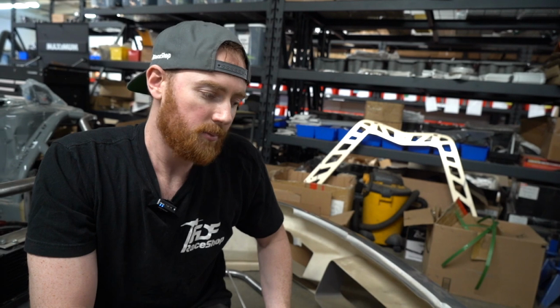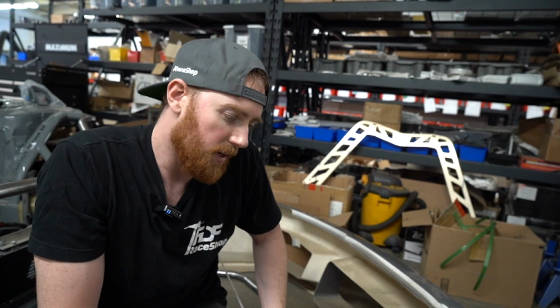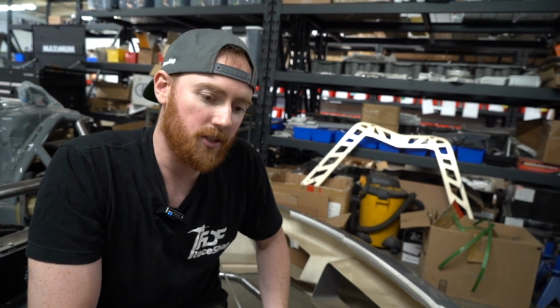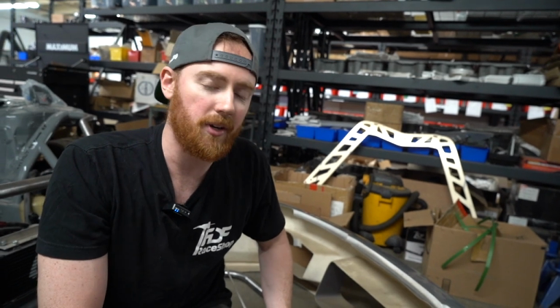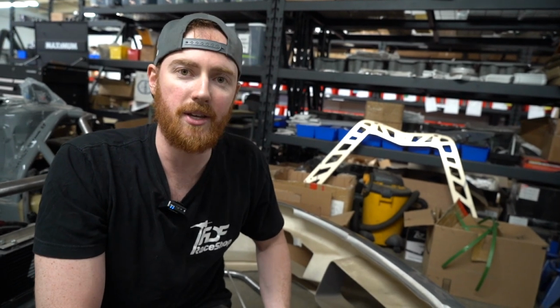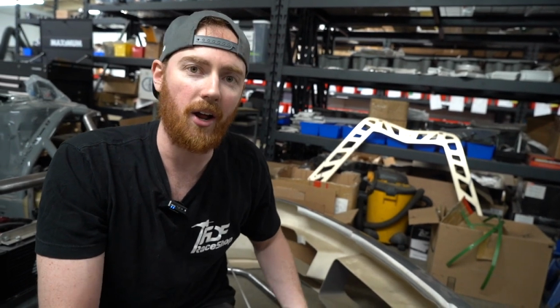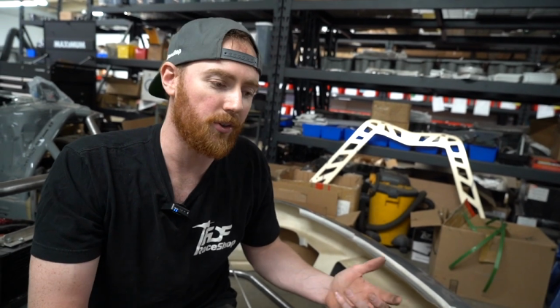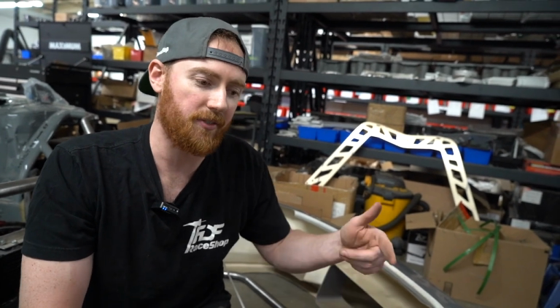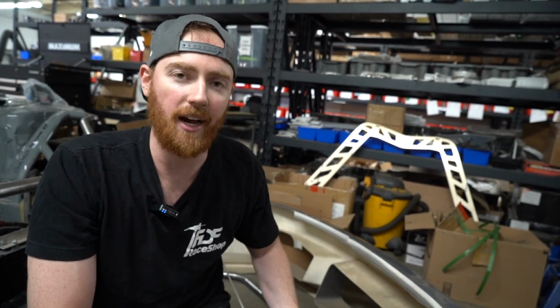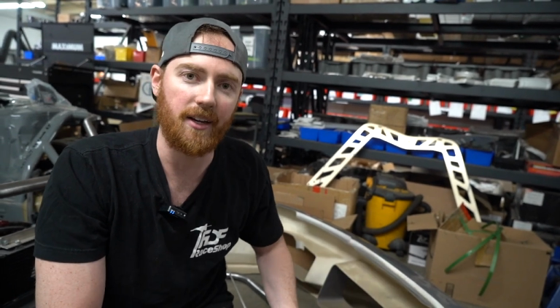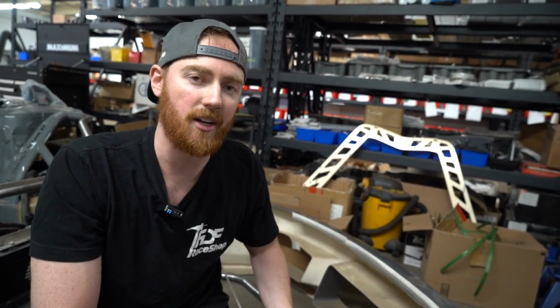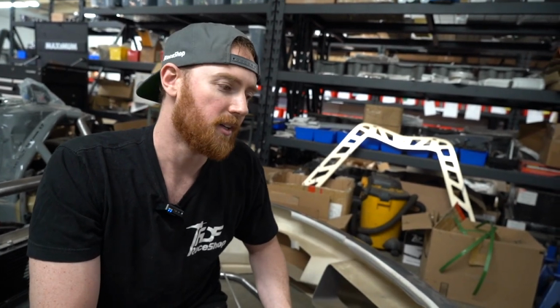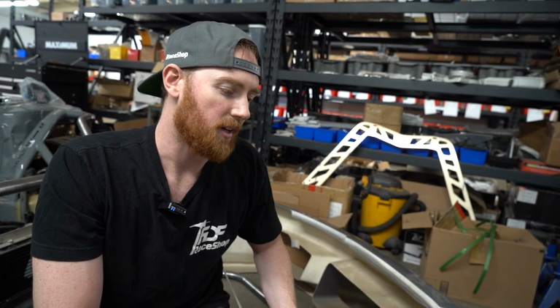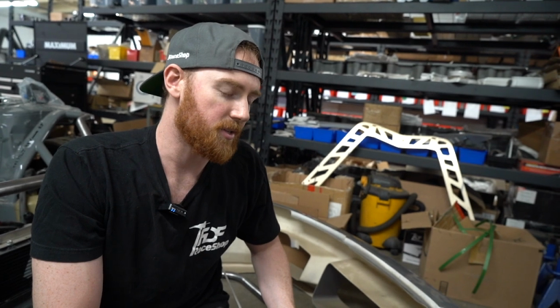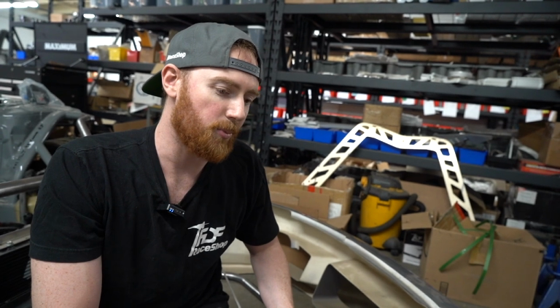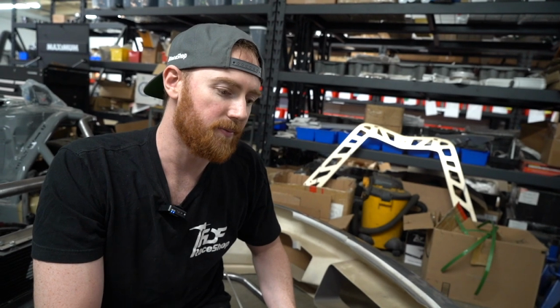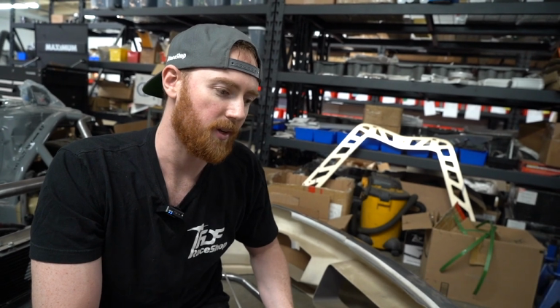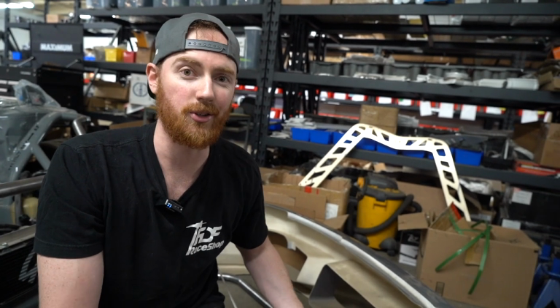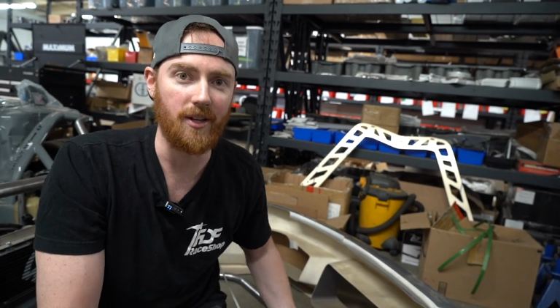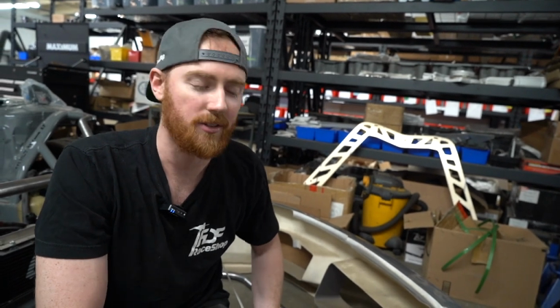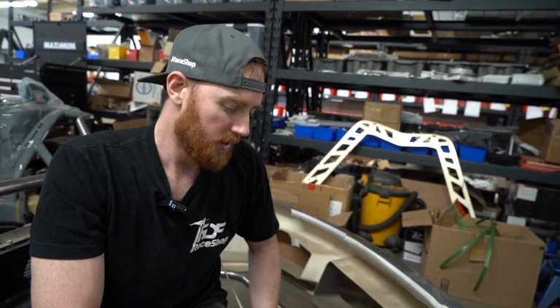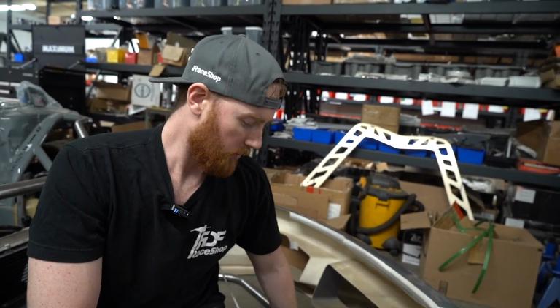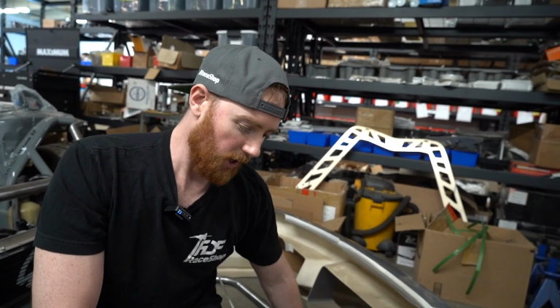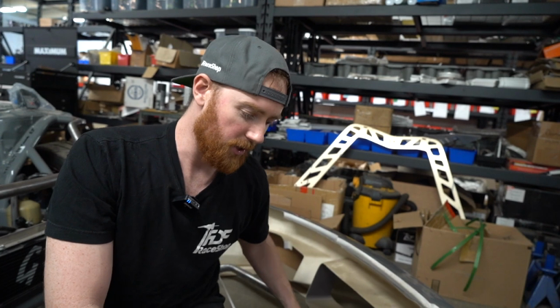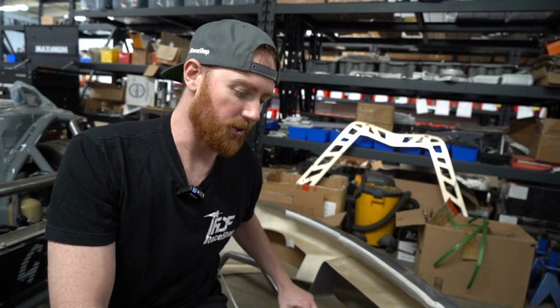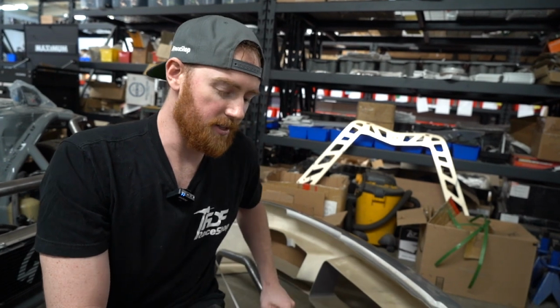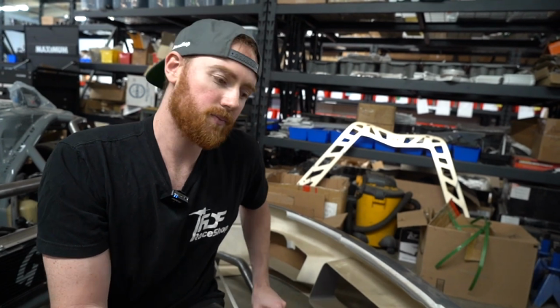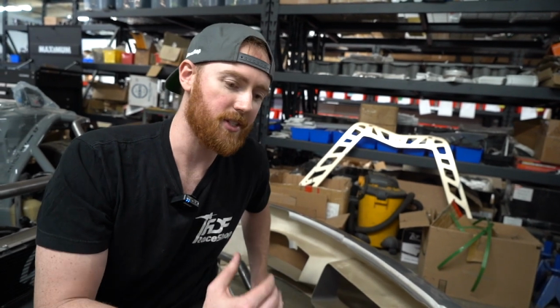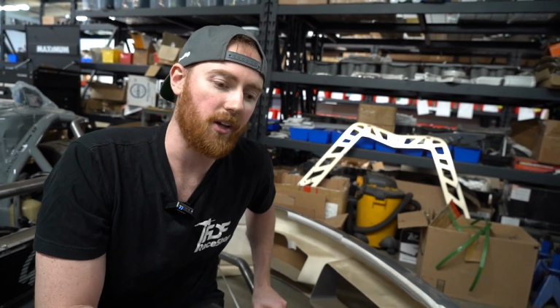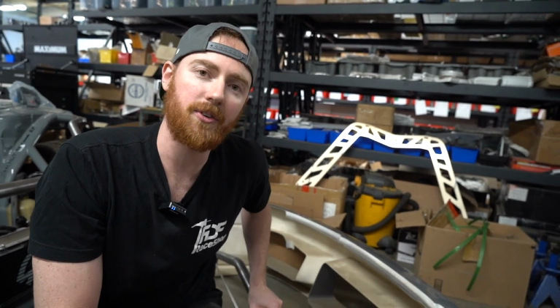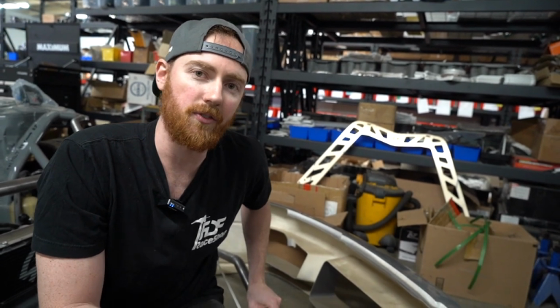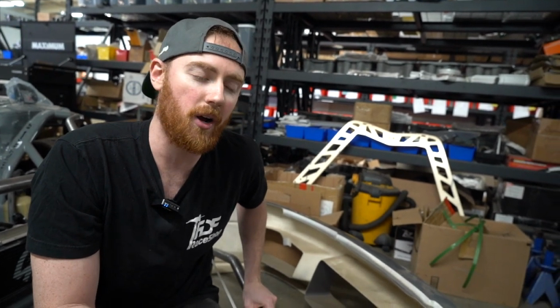It's like 20 minutes of messing around, holding stuff, tacking, and checking. It's not too bad and I get to do it twice, so we'll have a good opportunity to show you guys. I'll take everything off and show you the finished product.